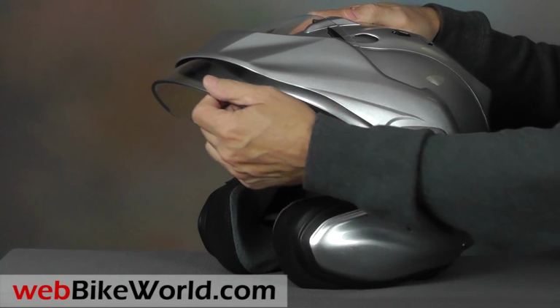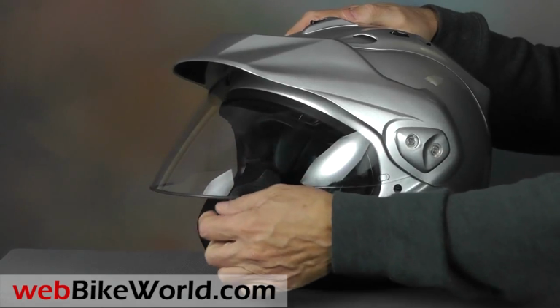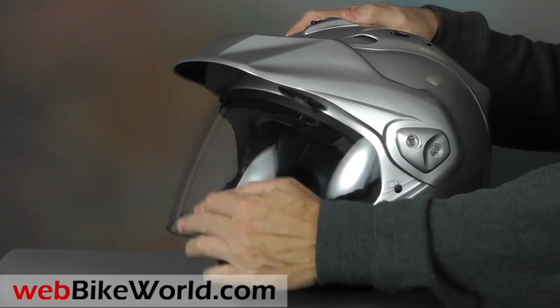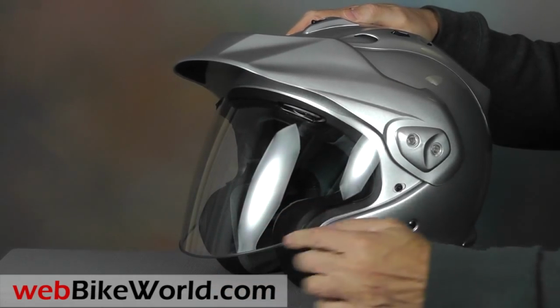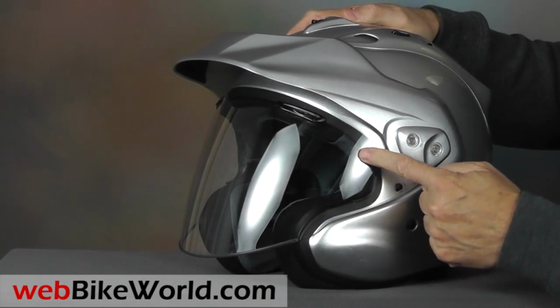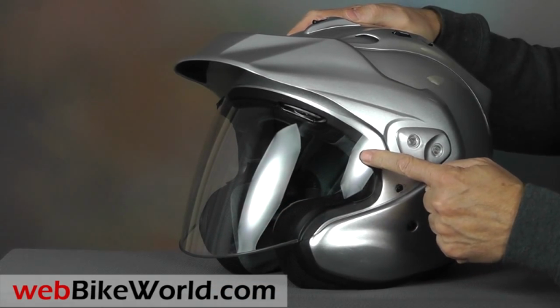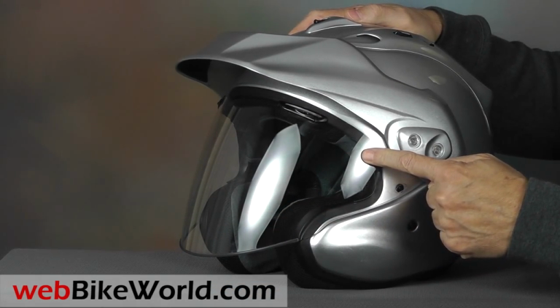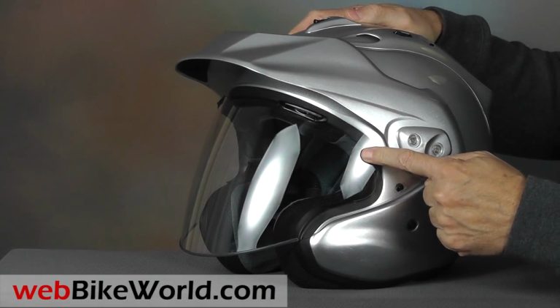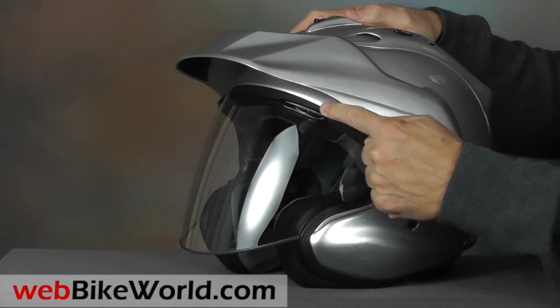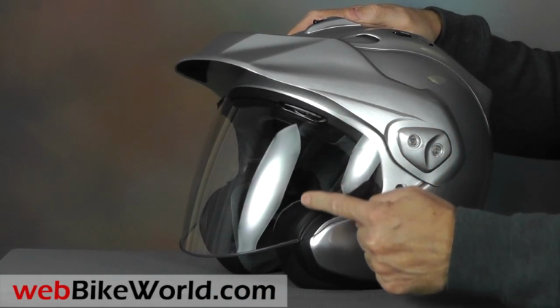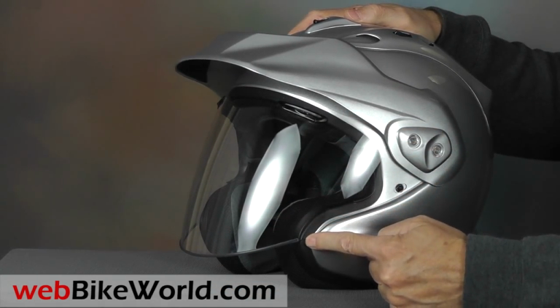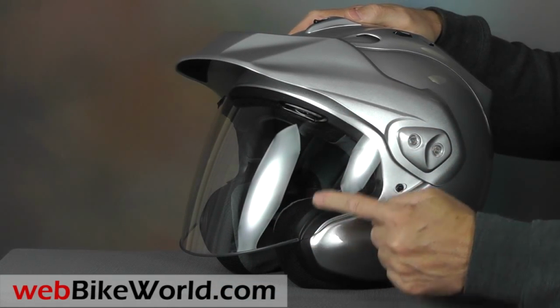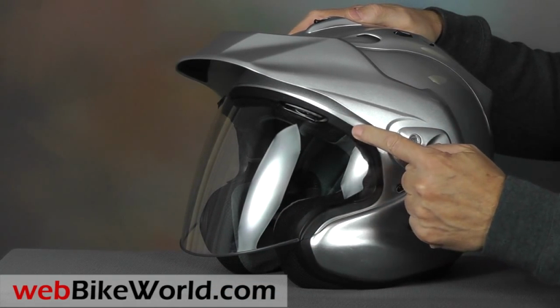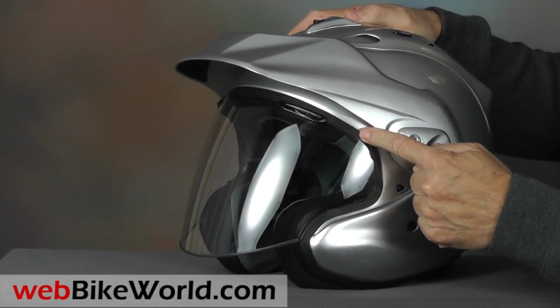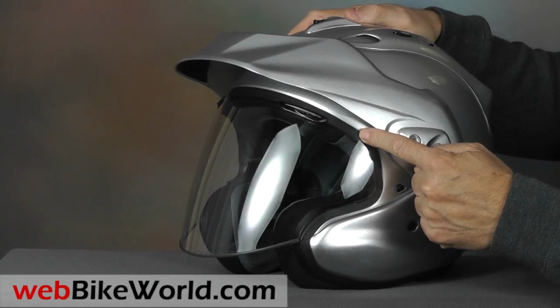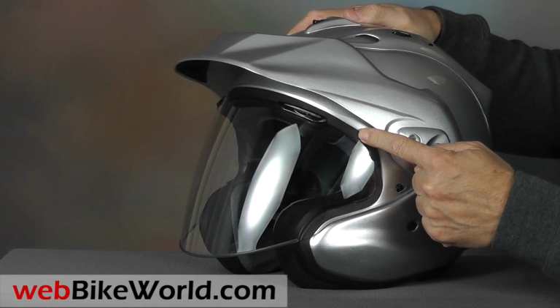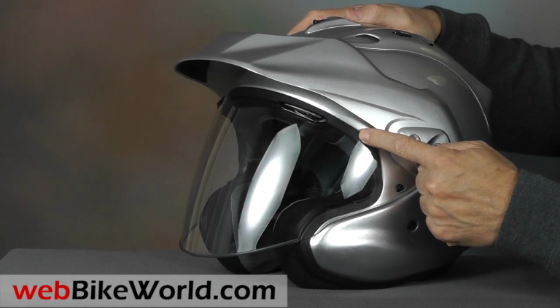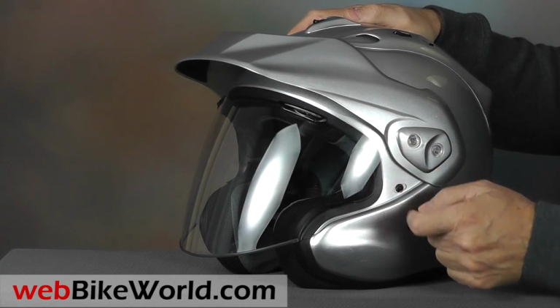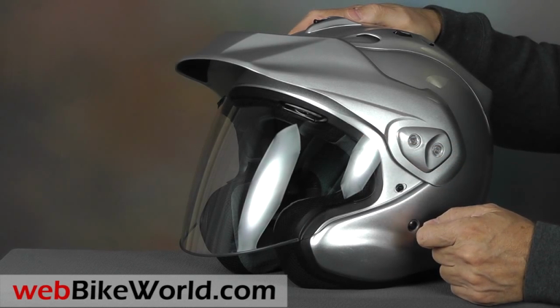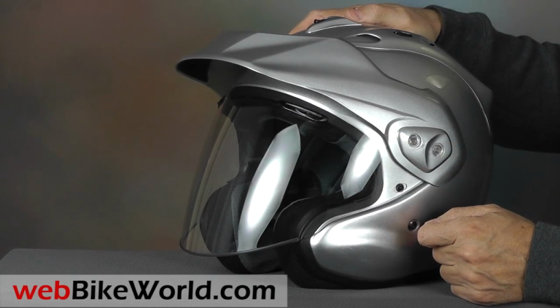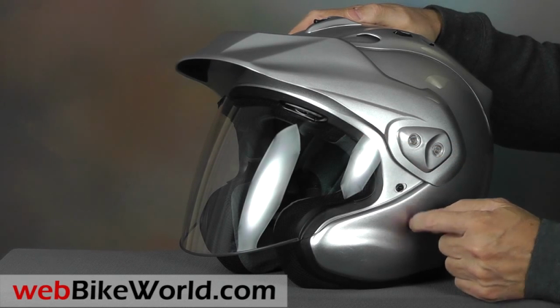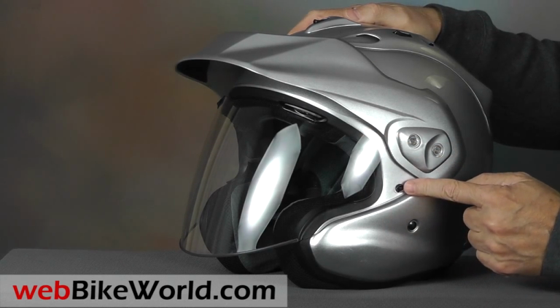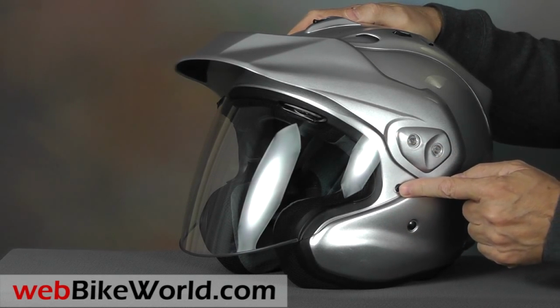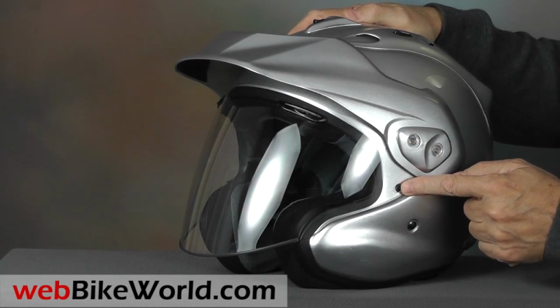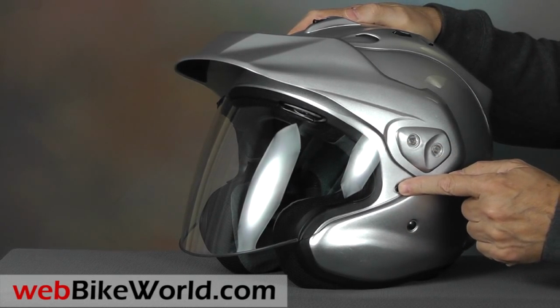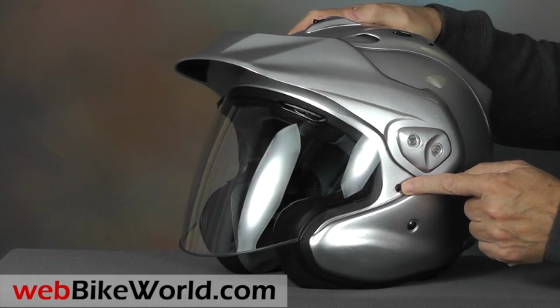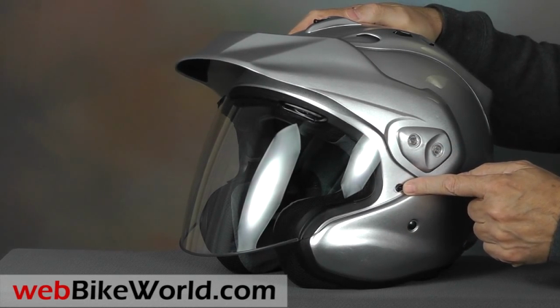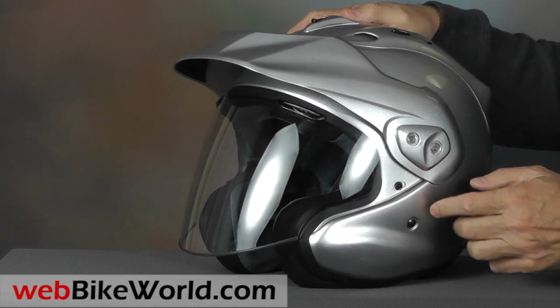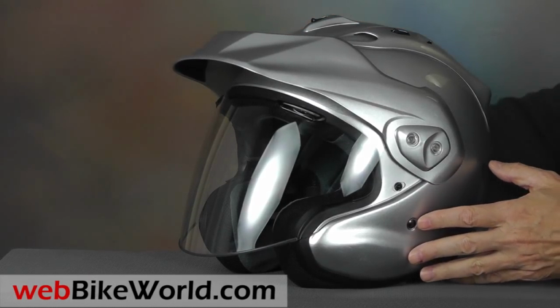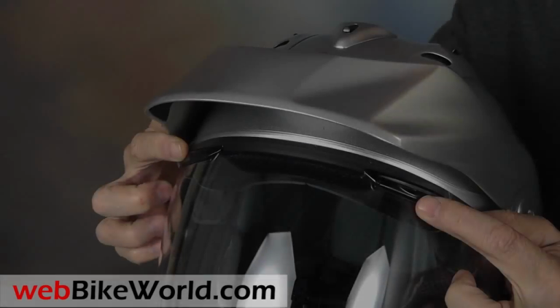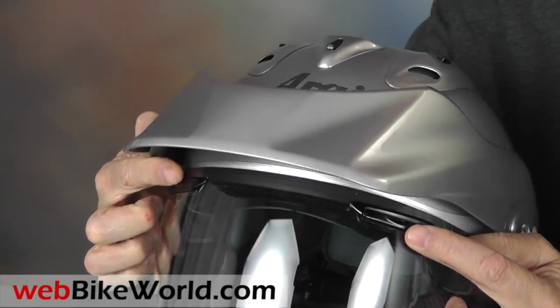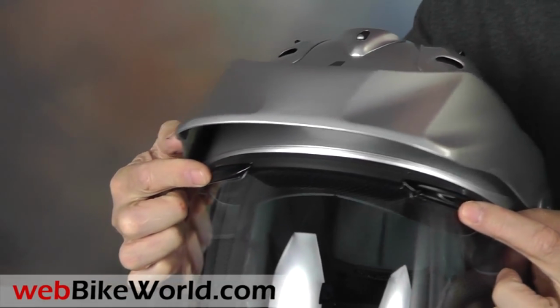Unlike other Arai helmets, the CTZ face shield has three light detents, but it can only raise as far as the adjustable peak will allow. It also has a friction stop that prevents it from lifting at high speeds.